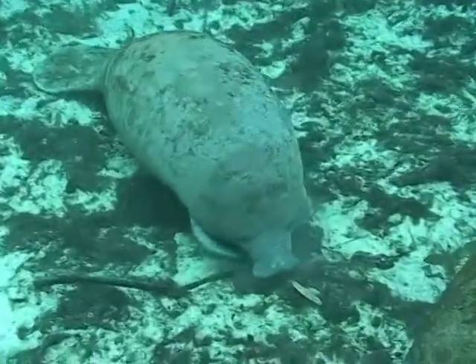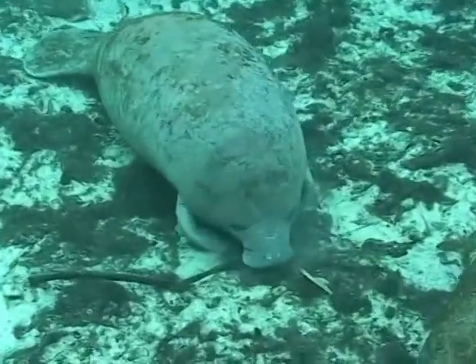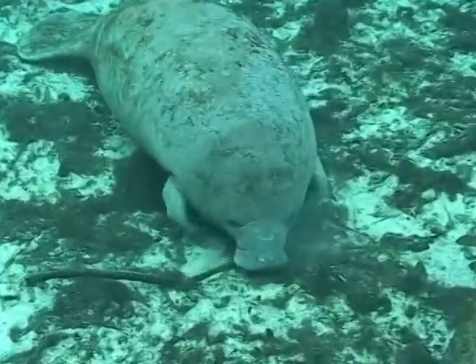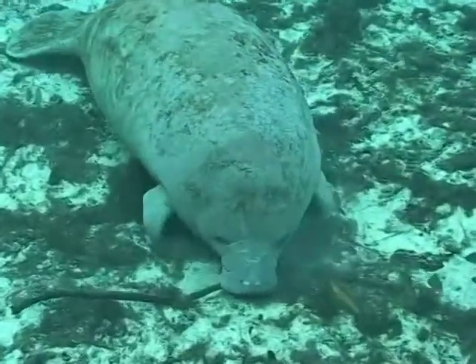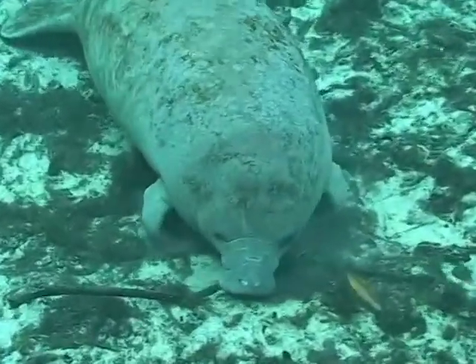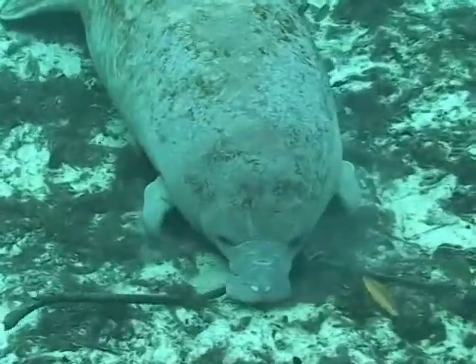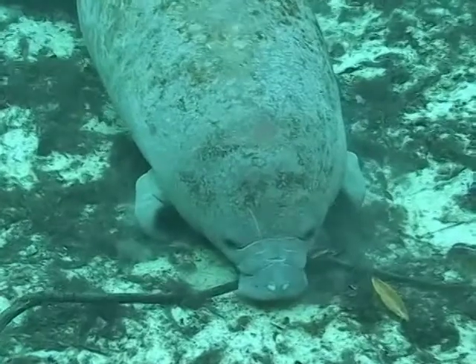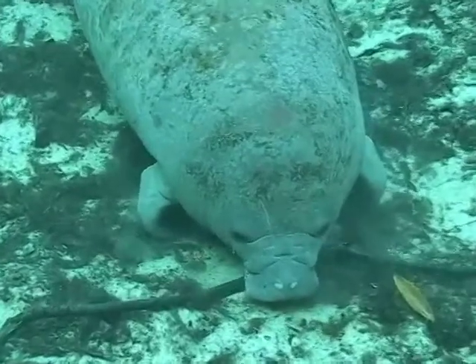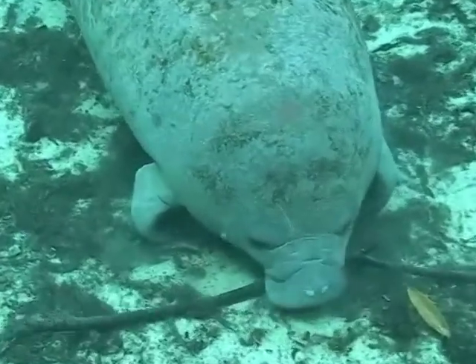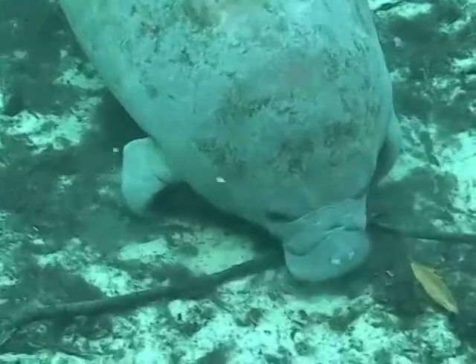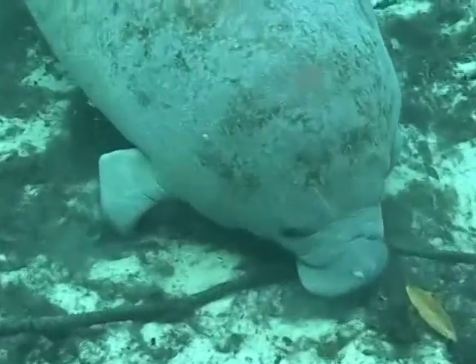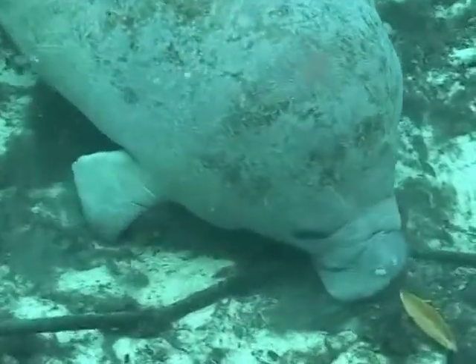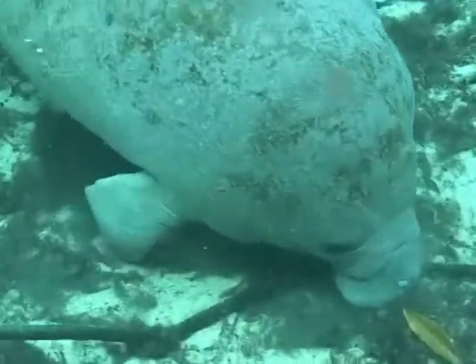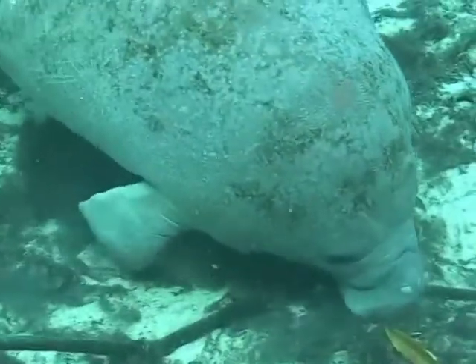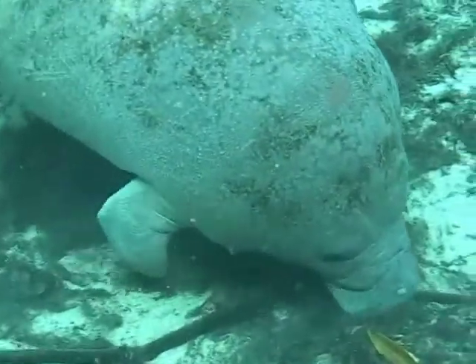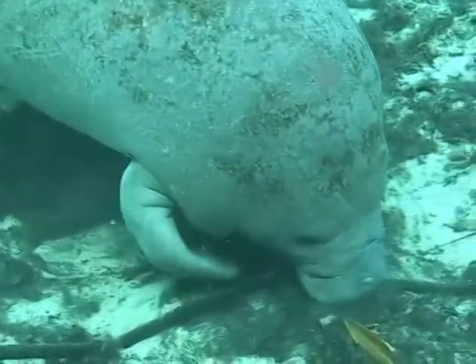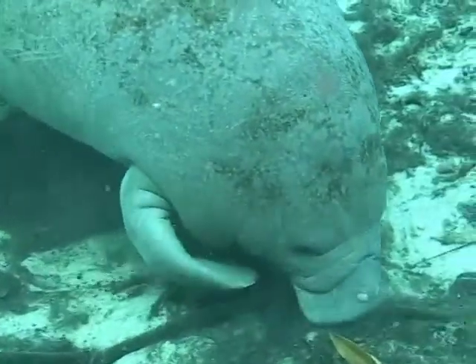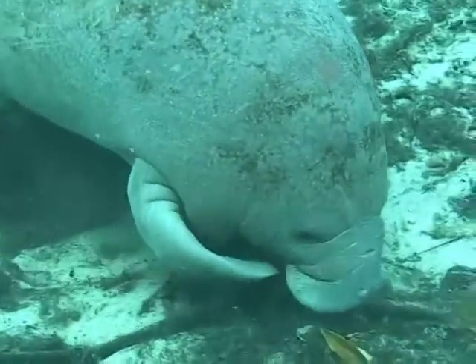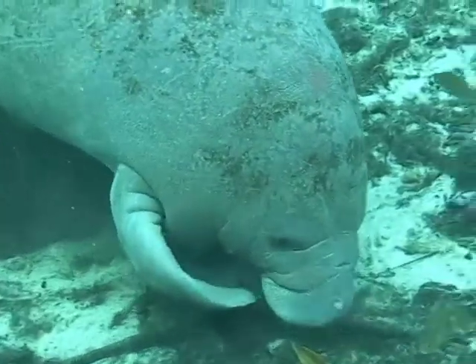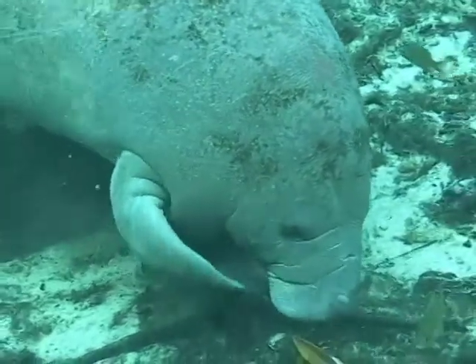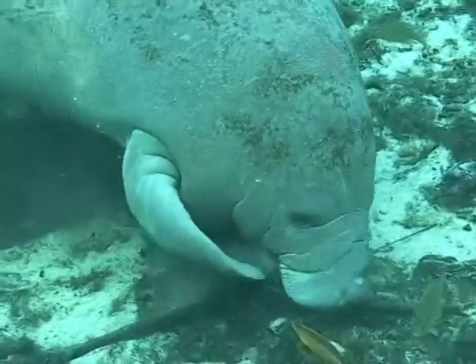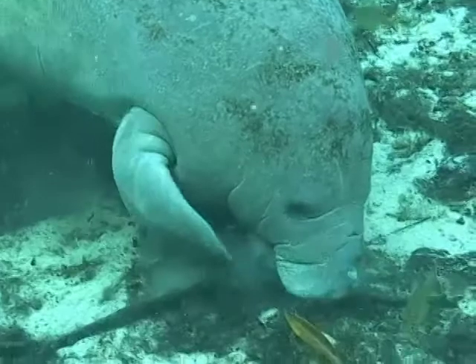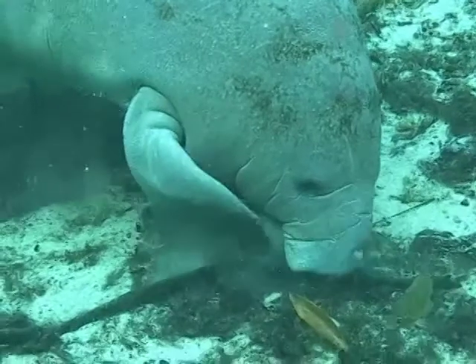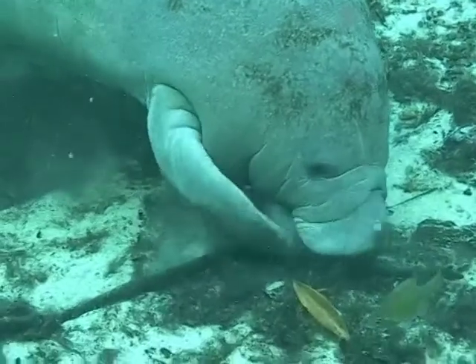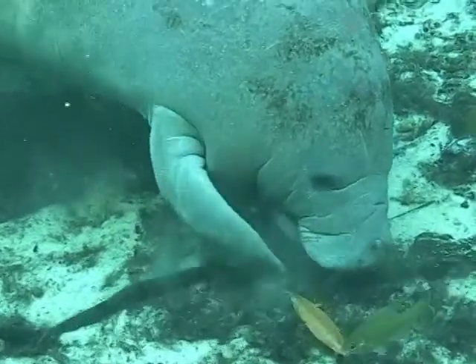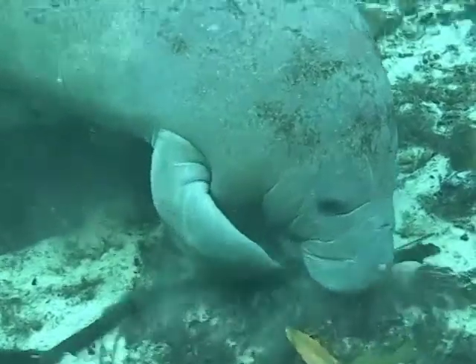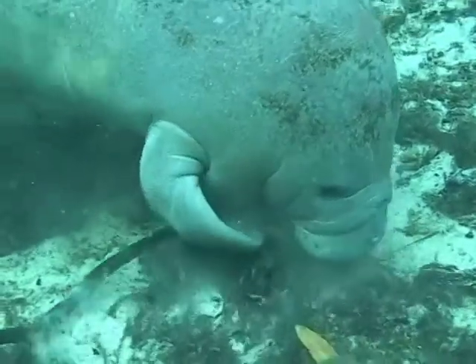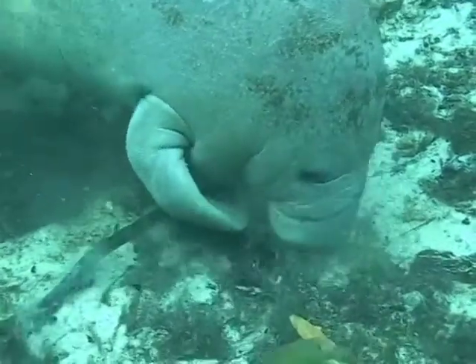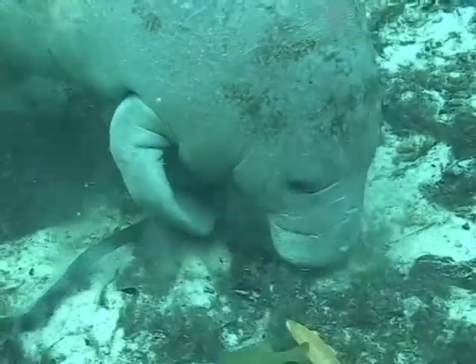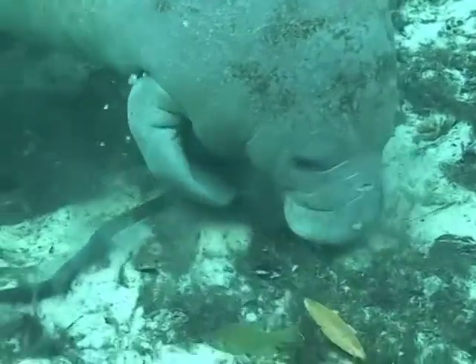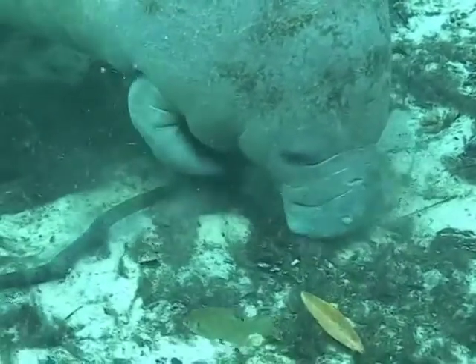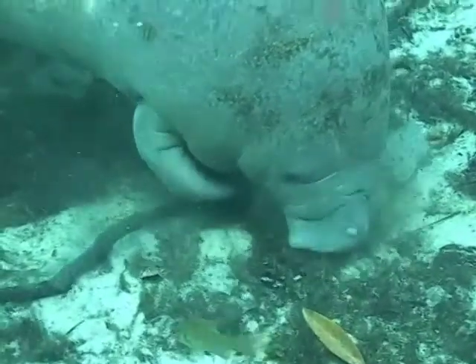There isn't much food available in the main springs area of Three Sisters. This baby is trying to get whatever food it can off the stick — or maybe it just wants to play.